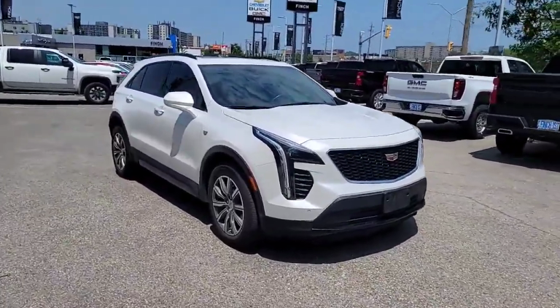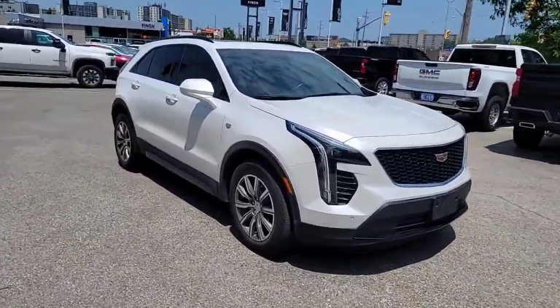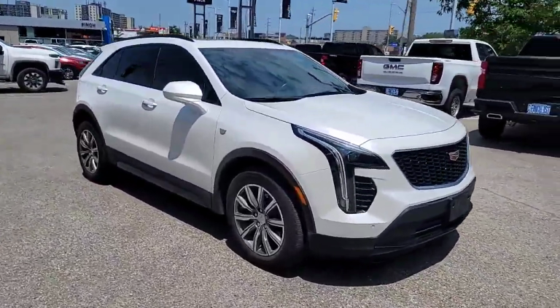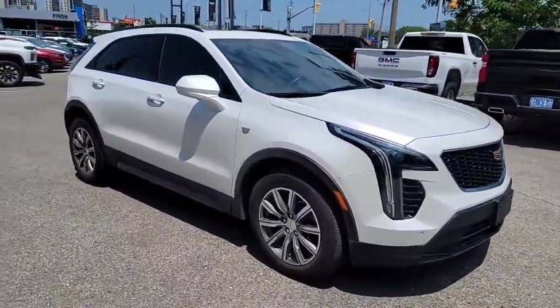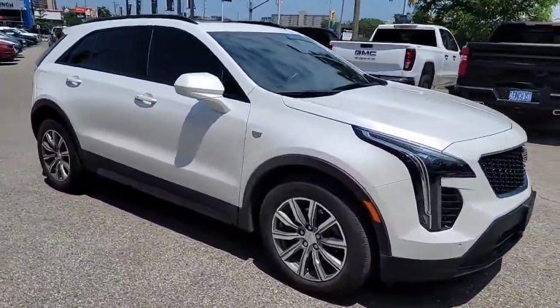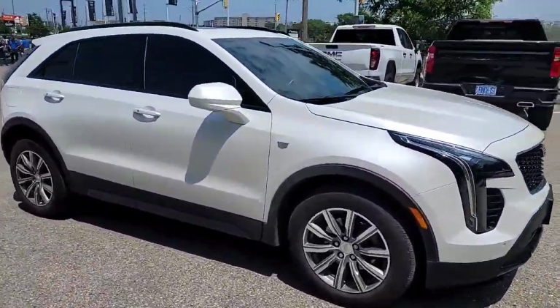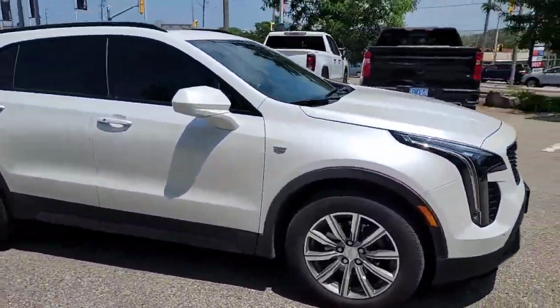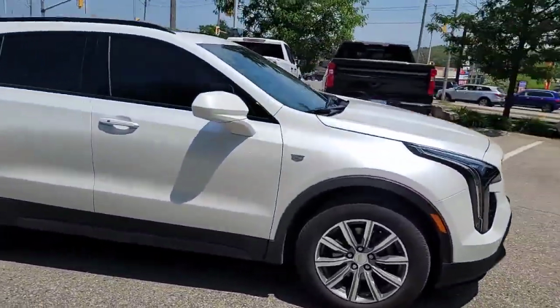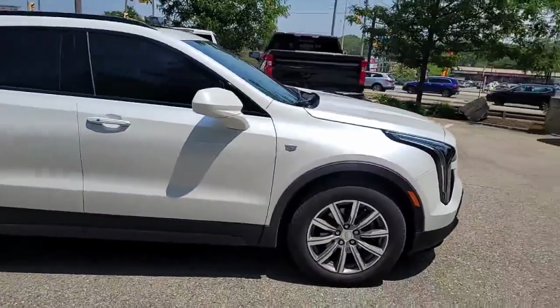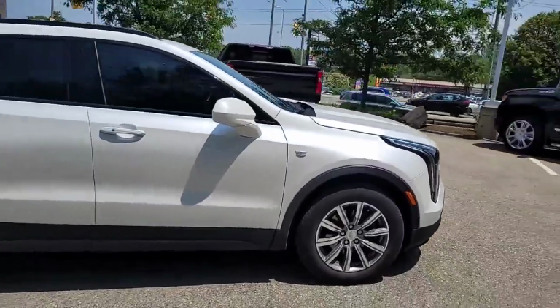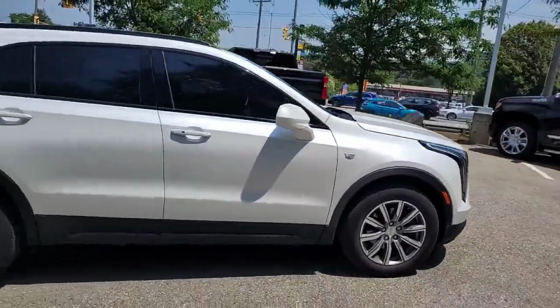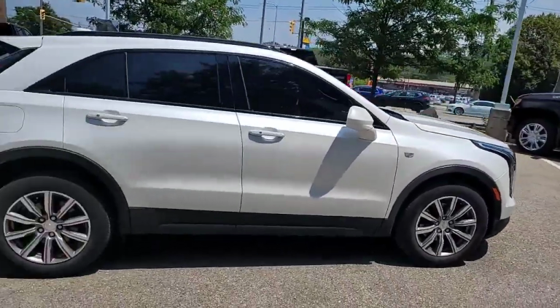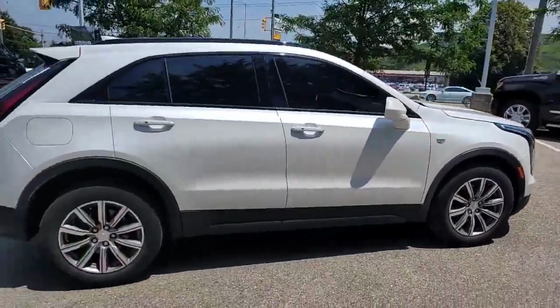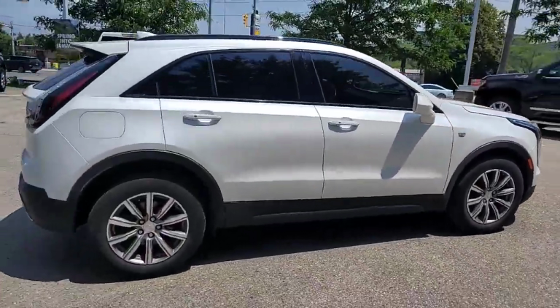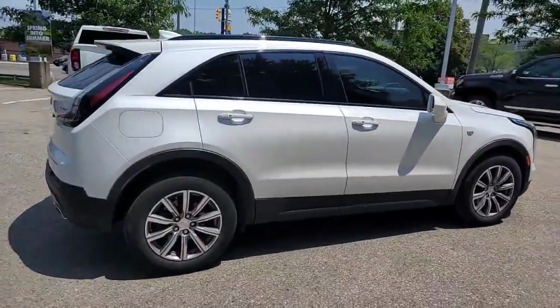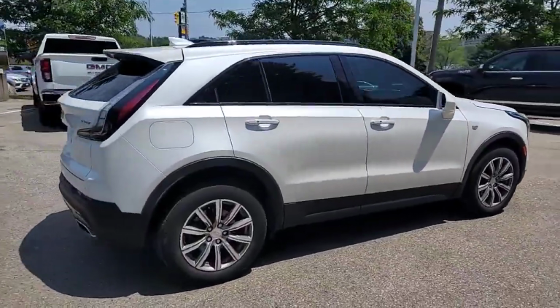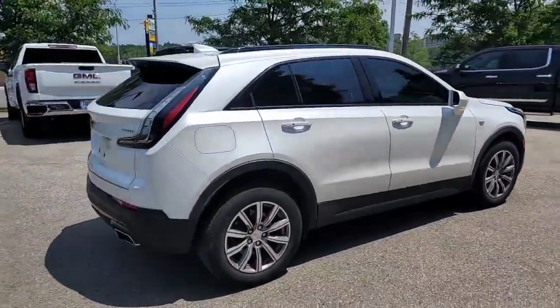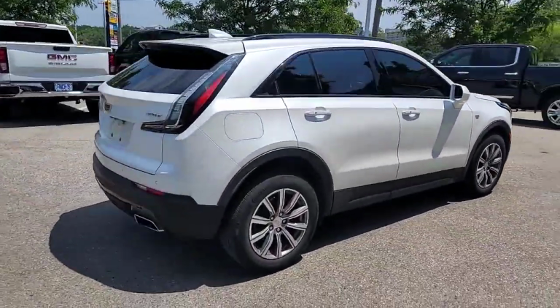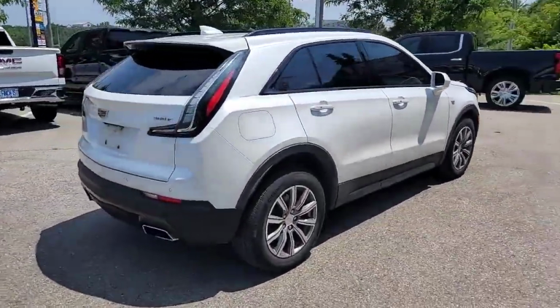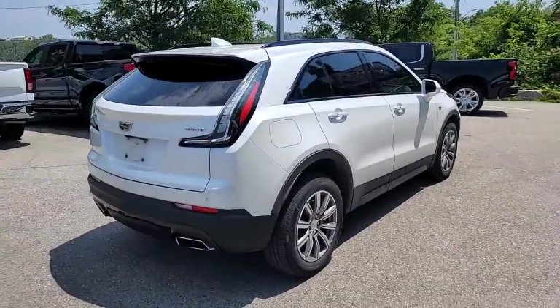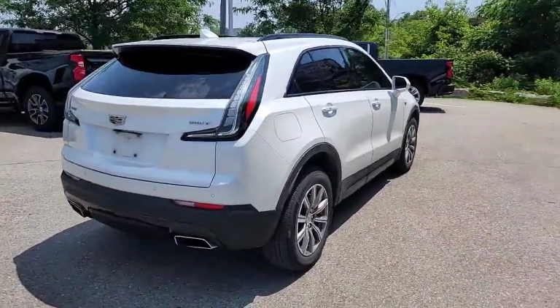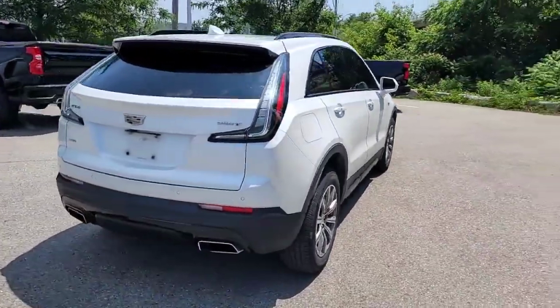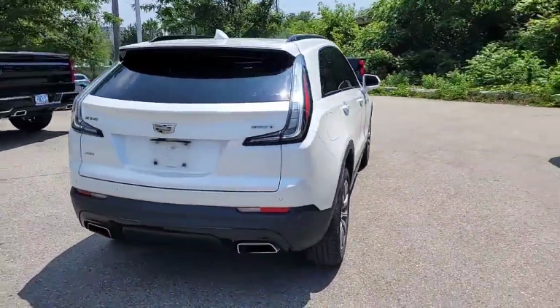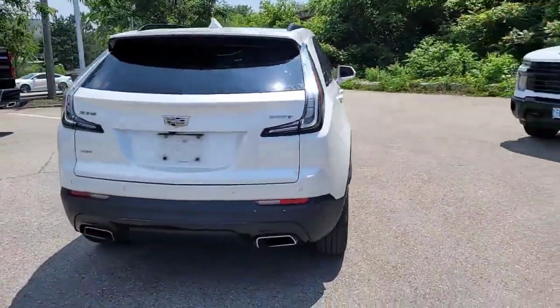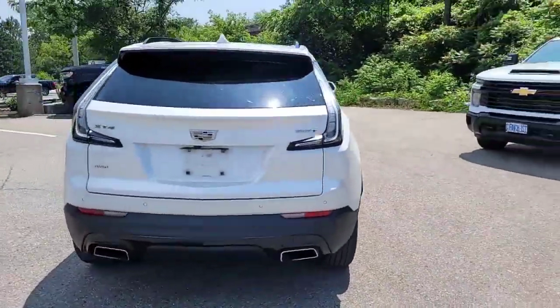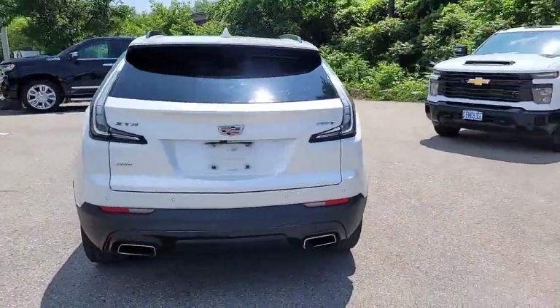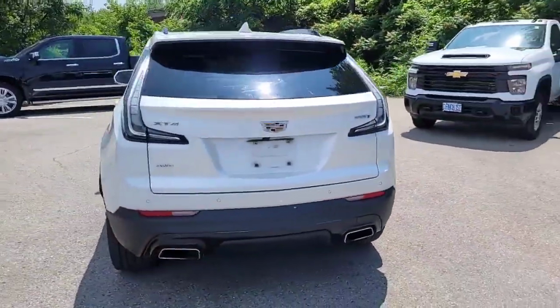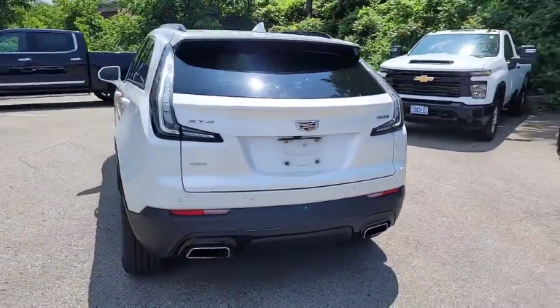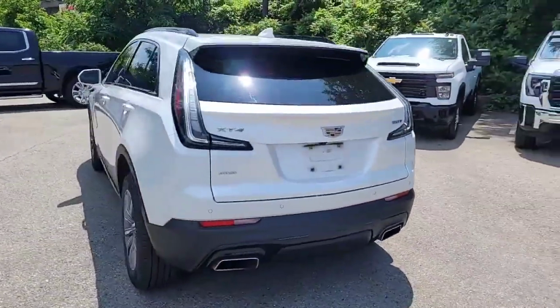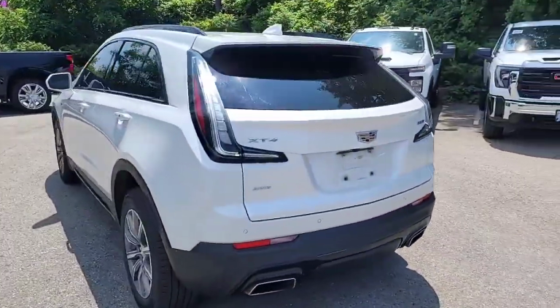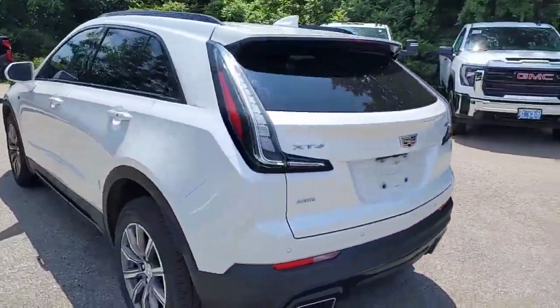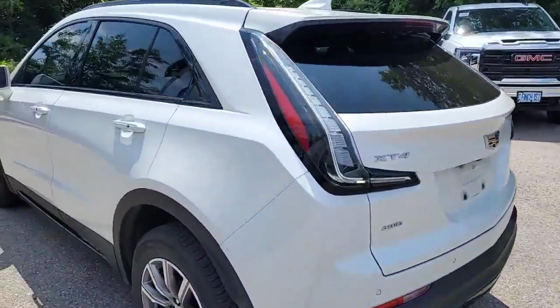This is in the white diamond tricoat, which really makes this vehicle look great. I'm so happy the sun's out today so you can see that shimmer in the sunlight. It is a five-passenger vehicle, but I'd say truly comfortable for four.